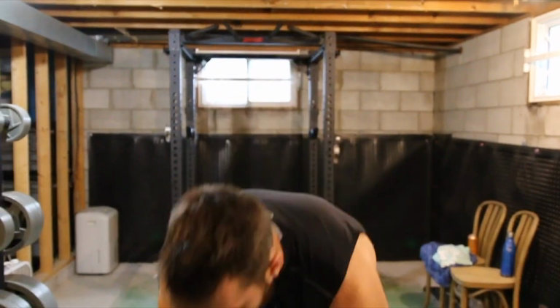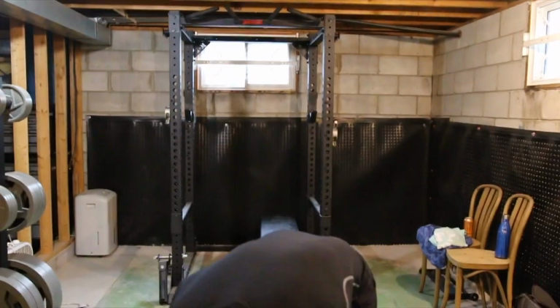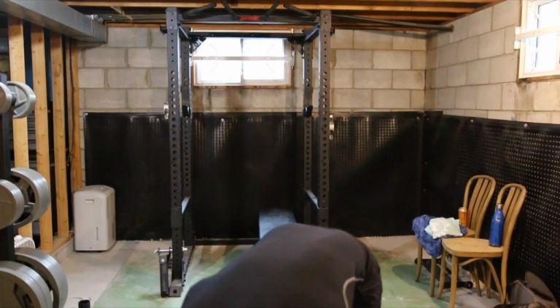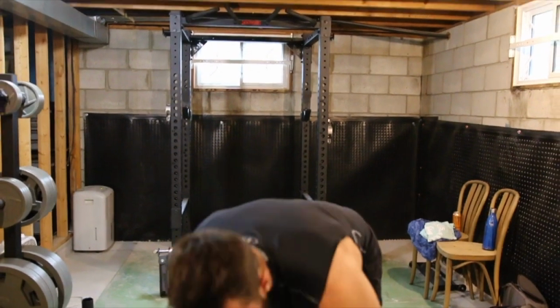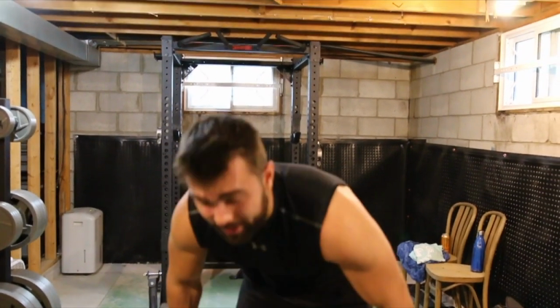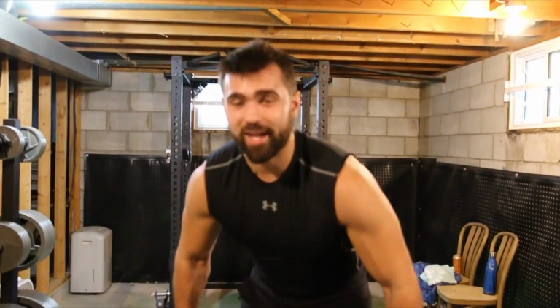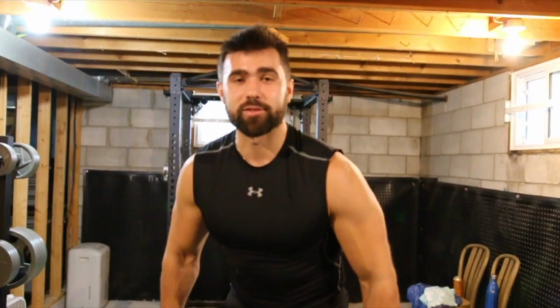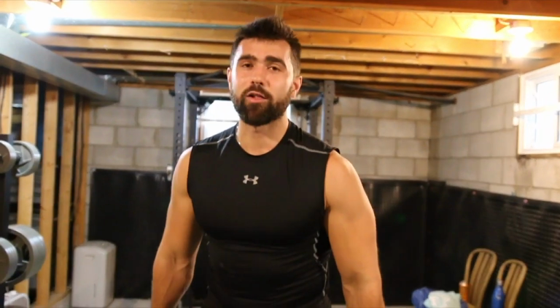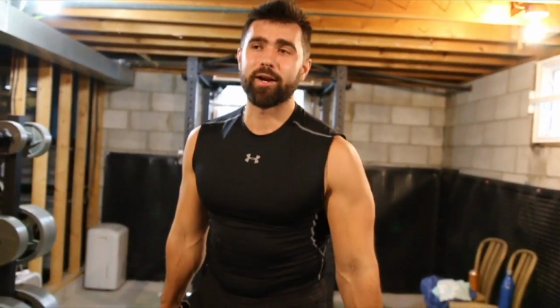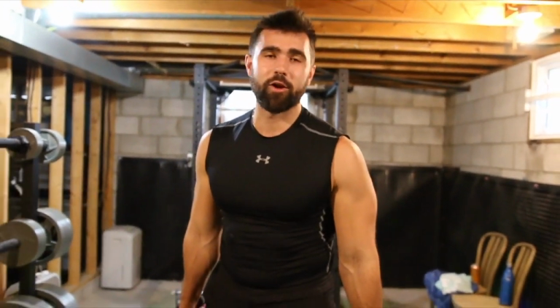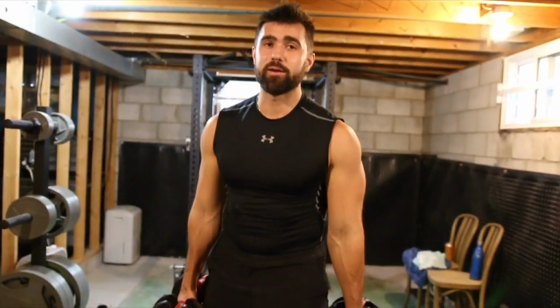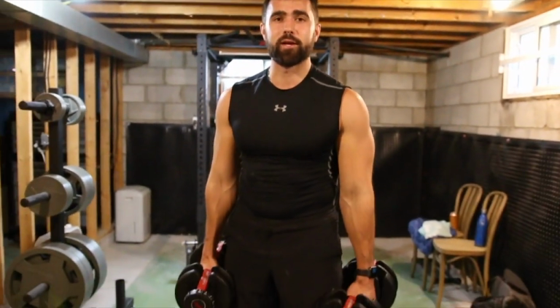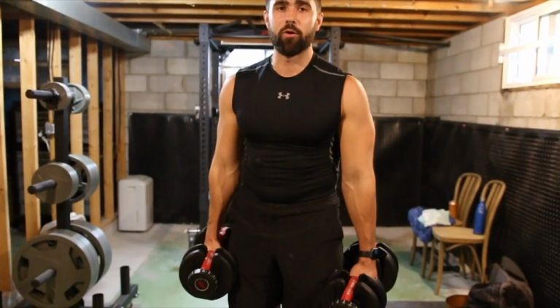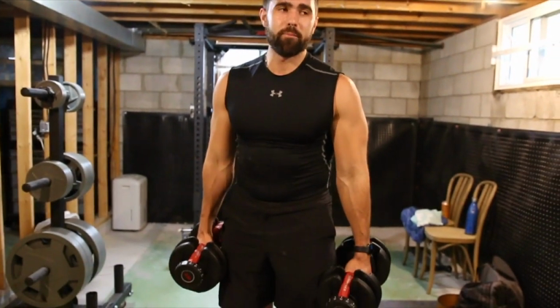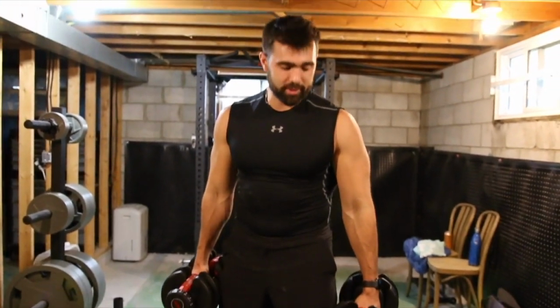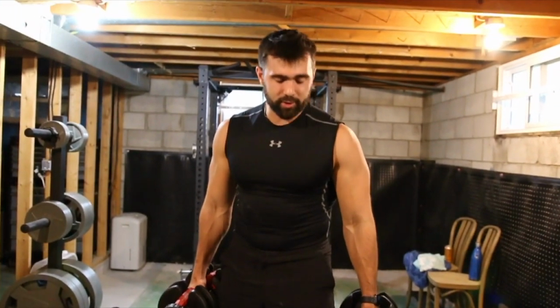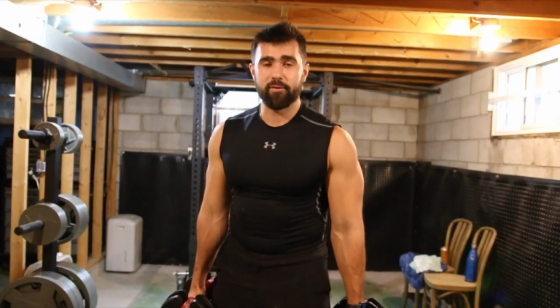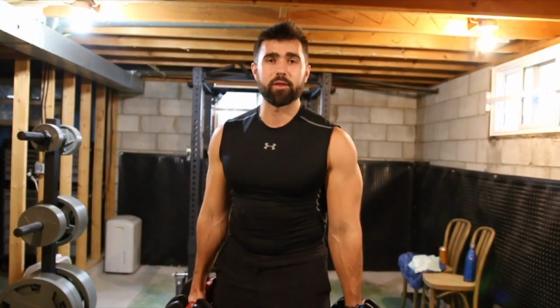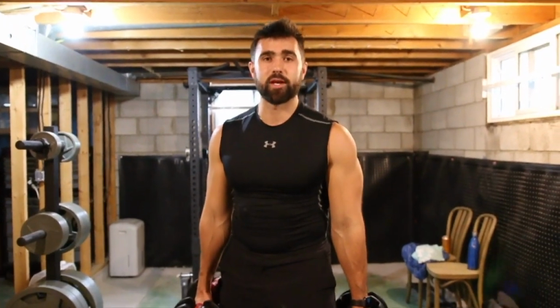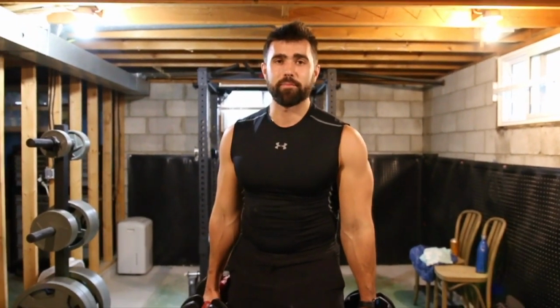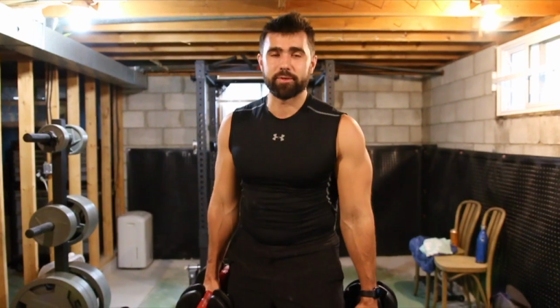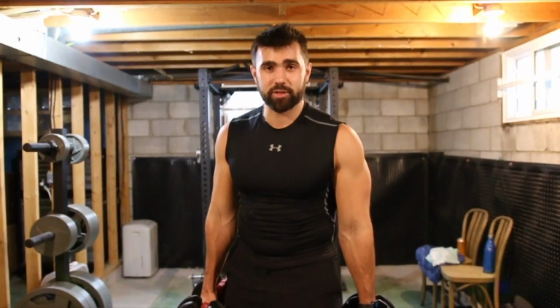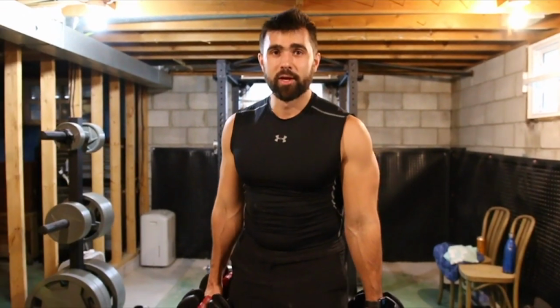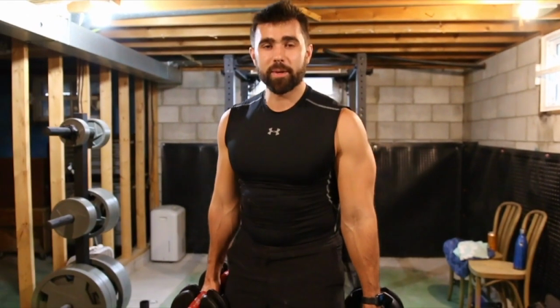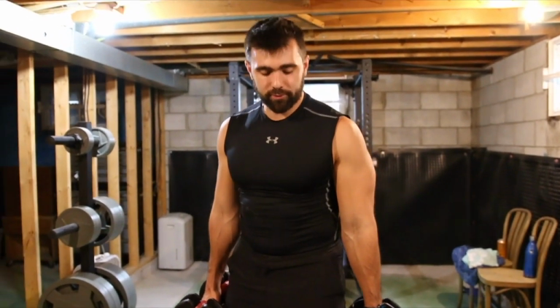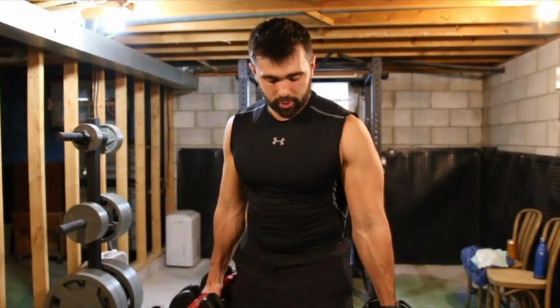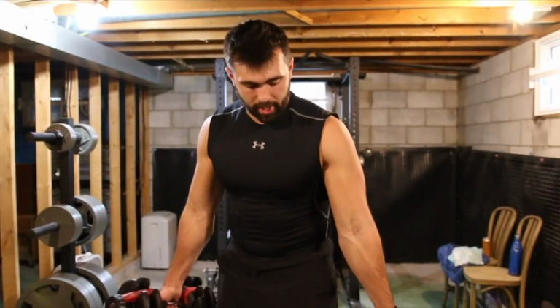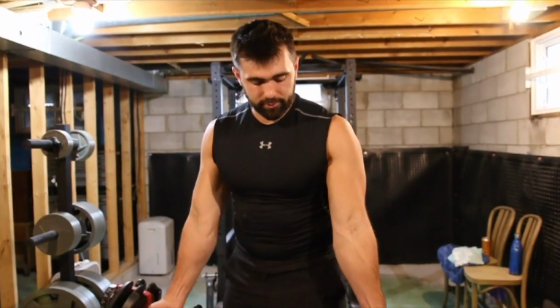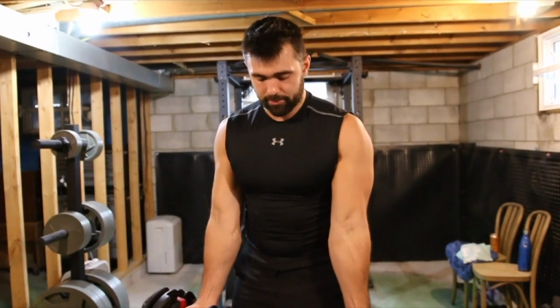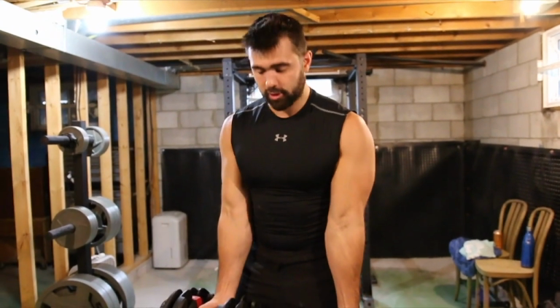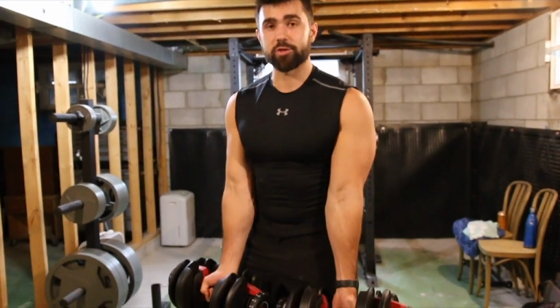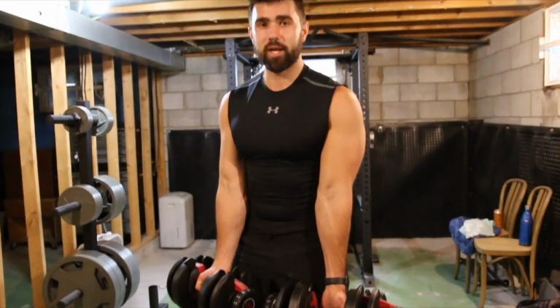First things first: weight selection. Start lighter — you don't need to be a hero. People that start really heavy are putting themselves in a bad position. Especially if you're learning, I really recommend you start supinated.